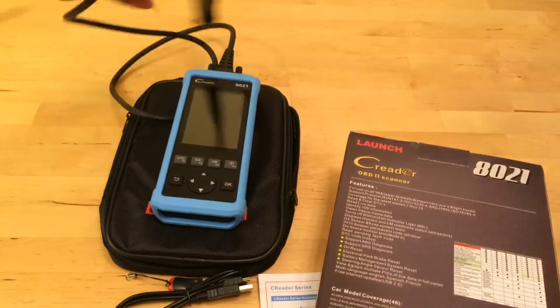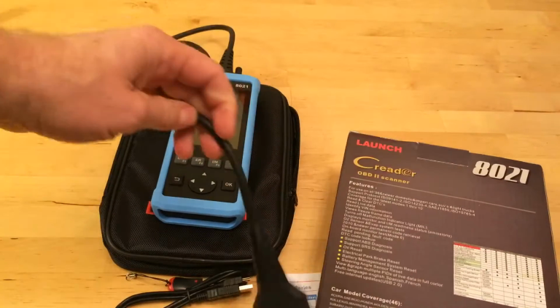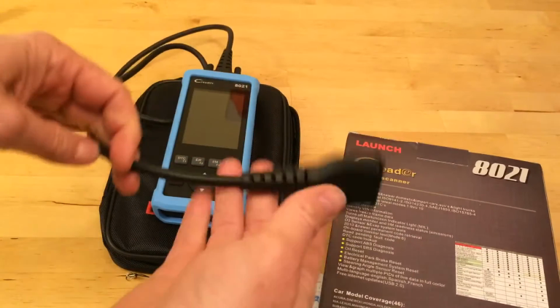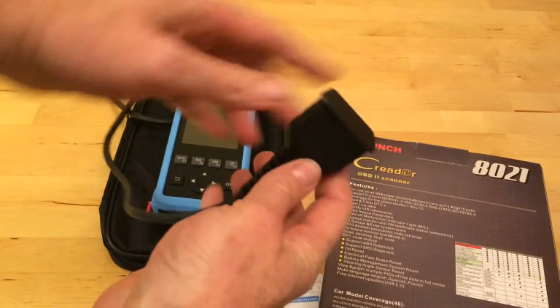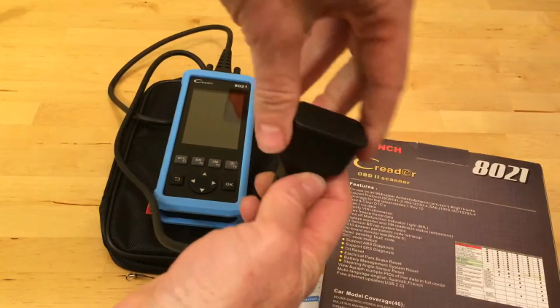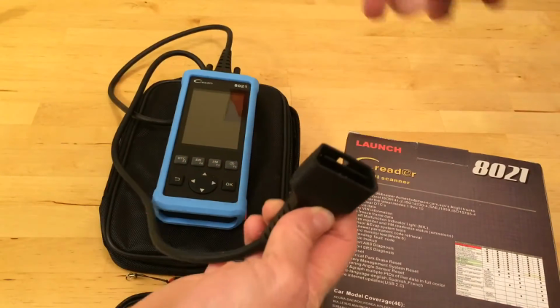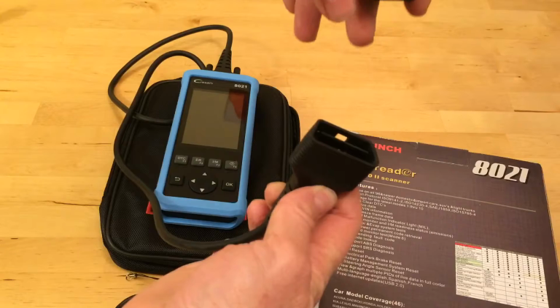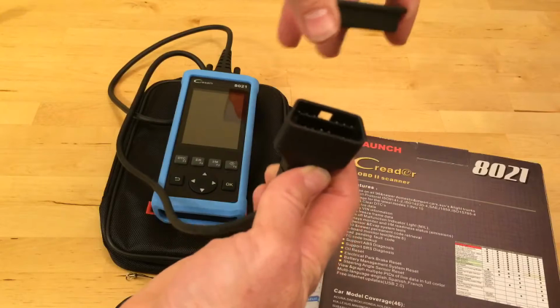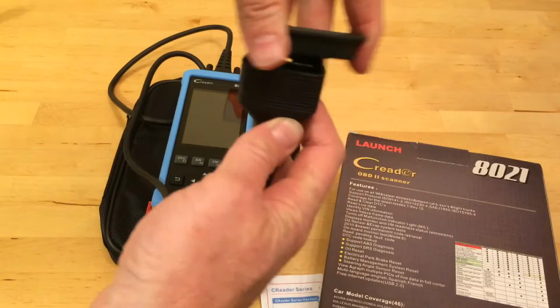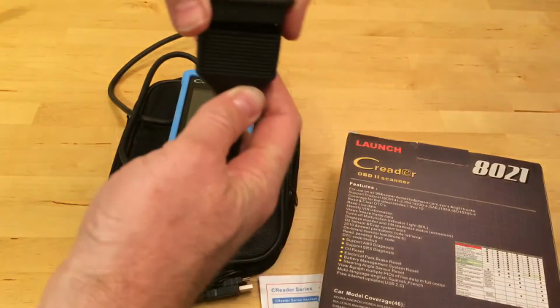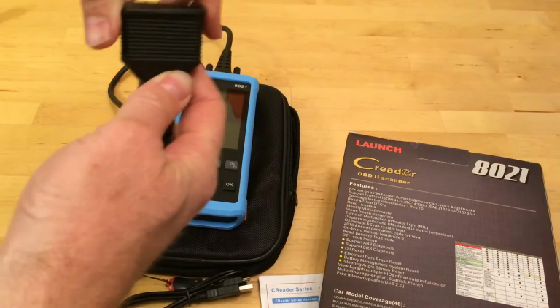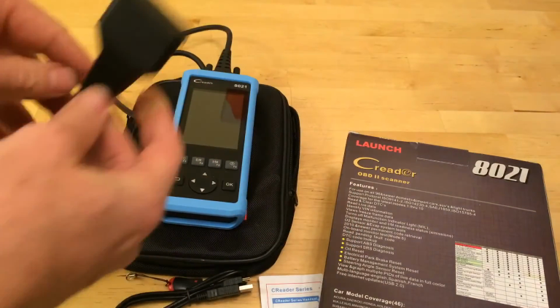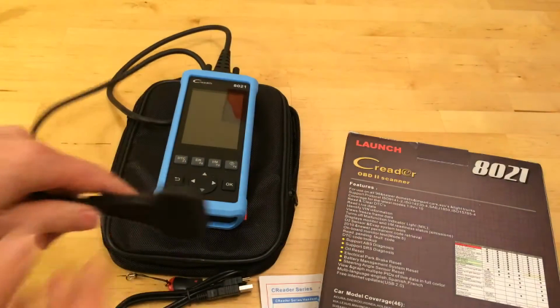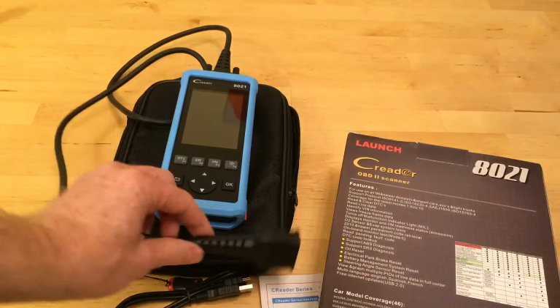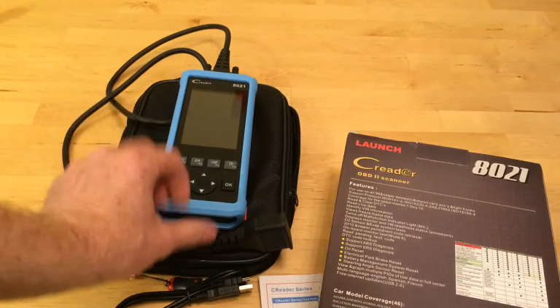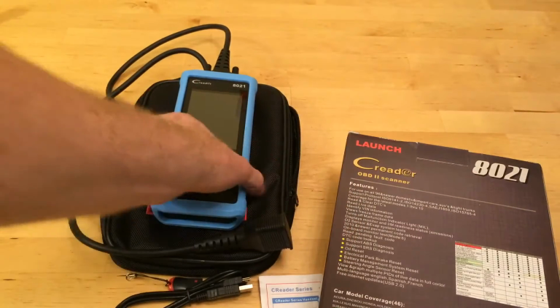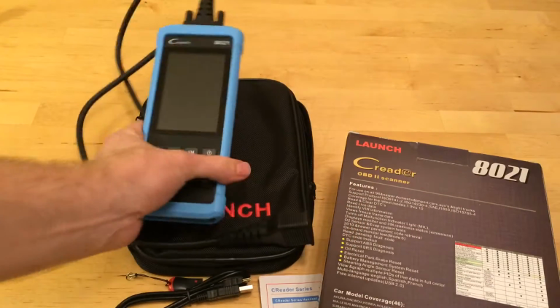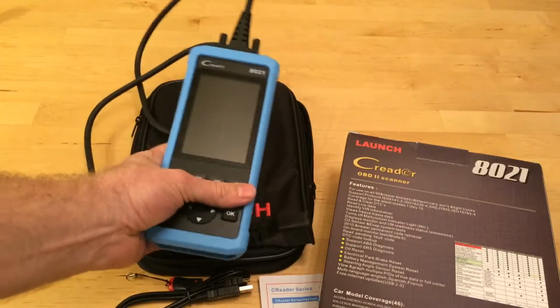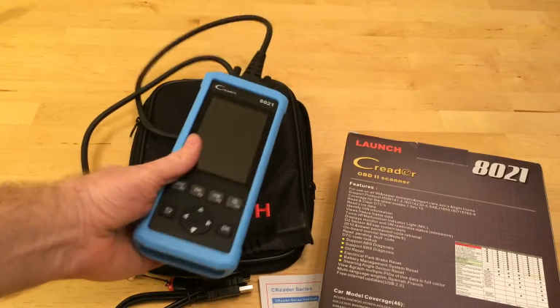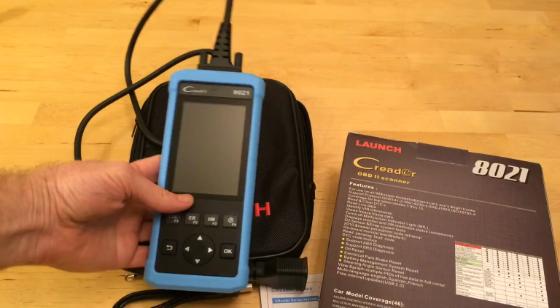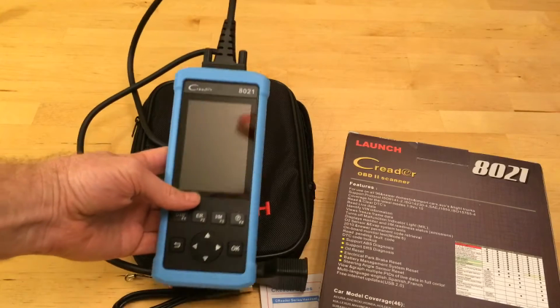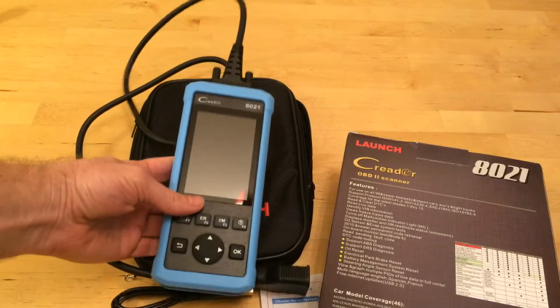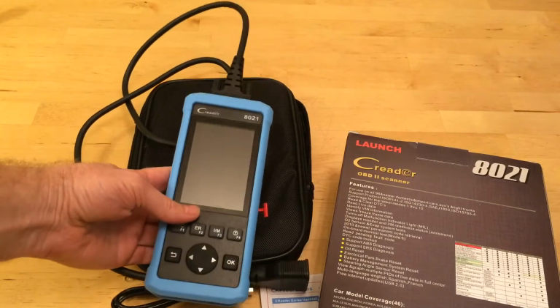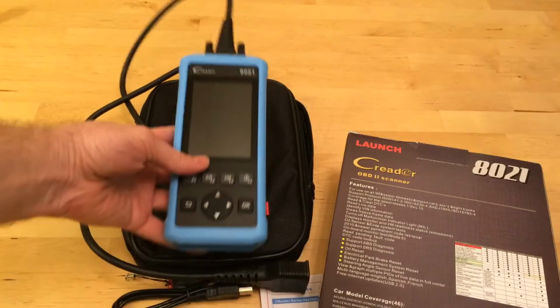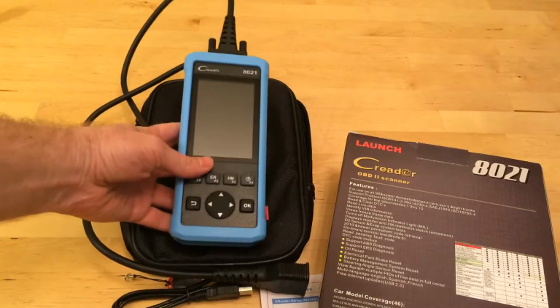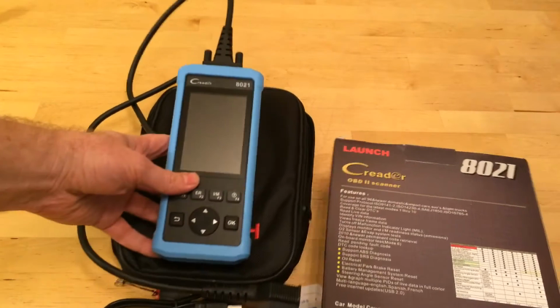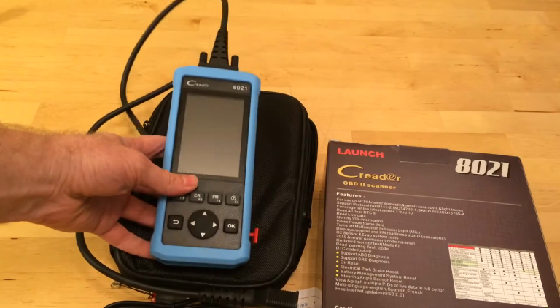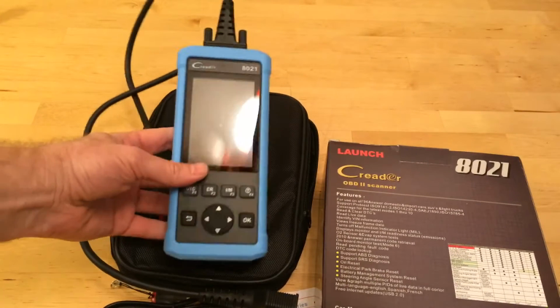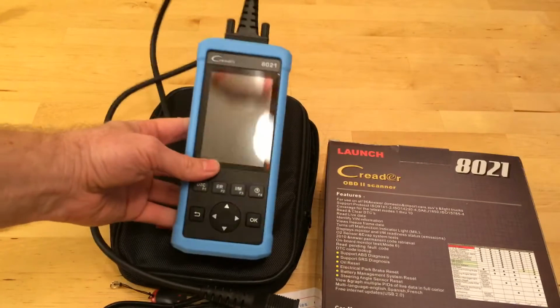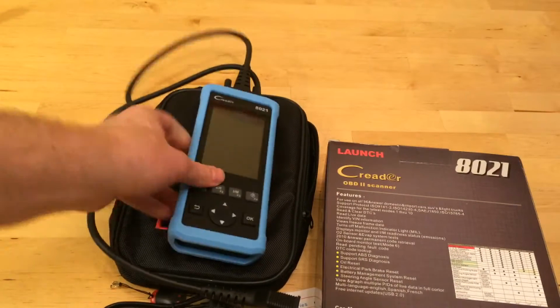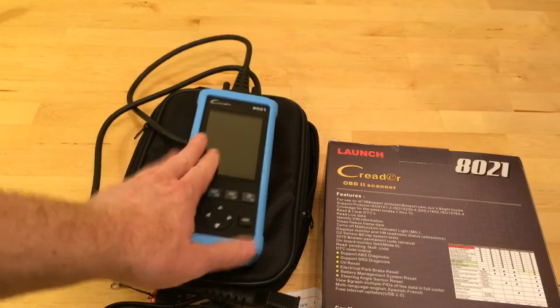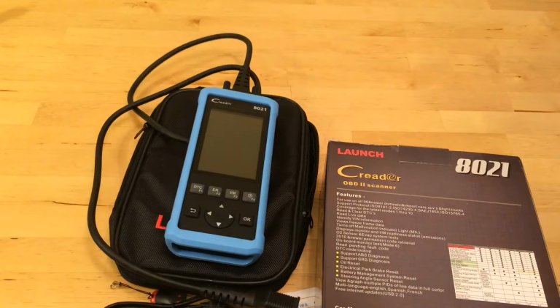First of all, you plug it into your car and then it reads the trouble codes. You can use it to clear the trouble codes as well. If you've got one of those cars where the change-your-oil light comes on and you change your own oil and want to make the light go out, you can turn the light off with this.